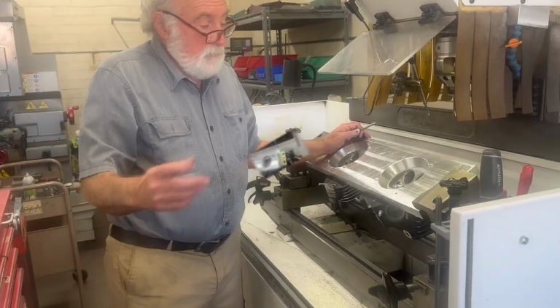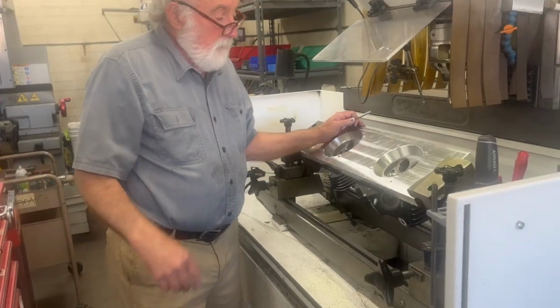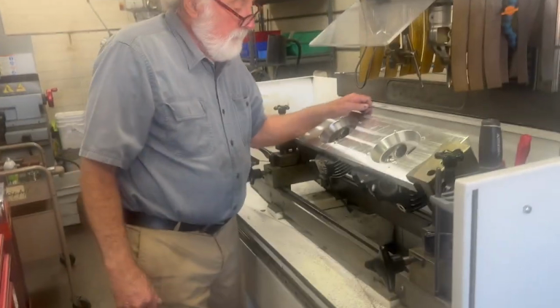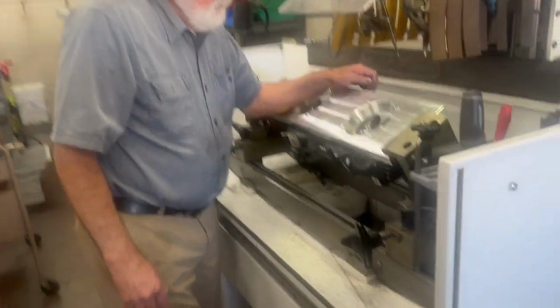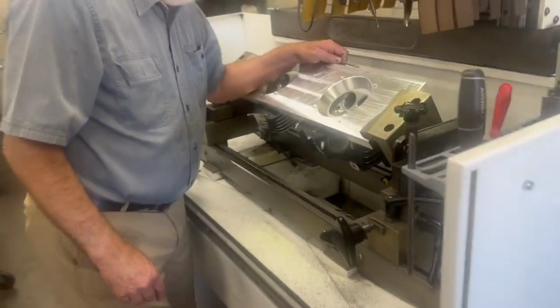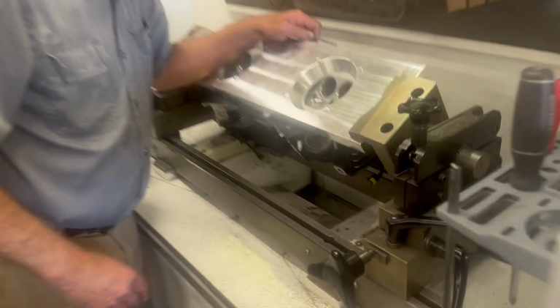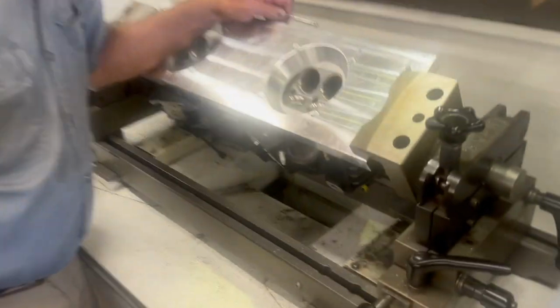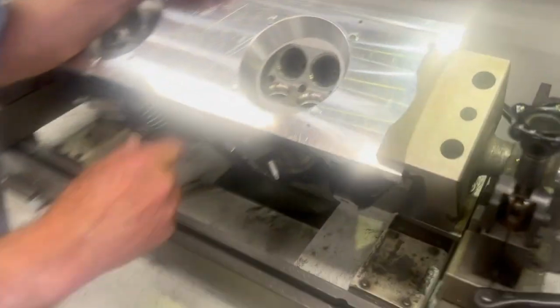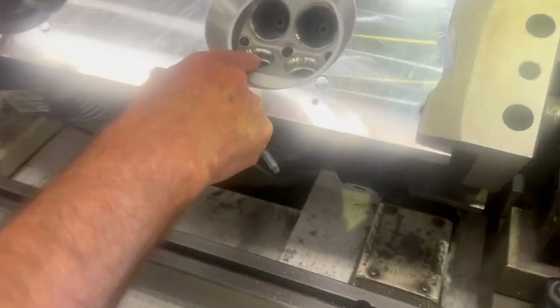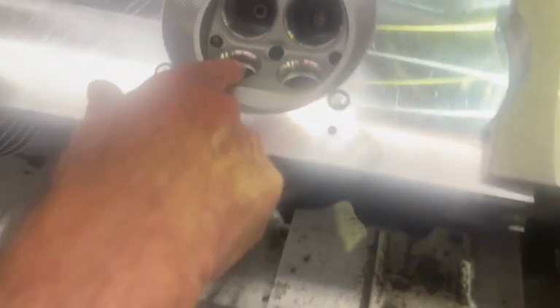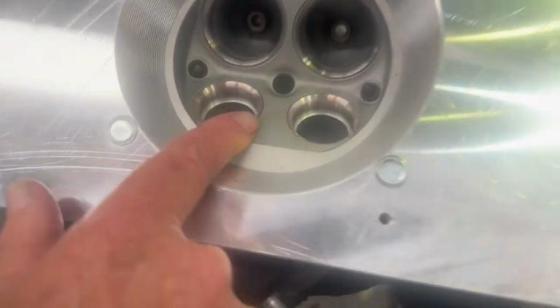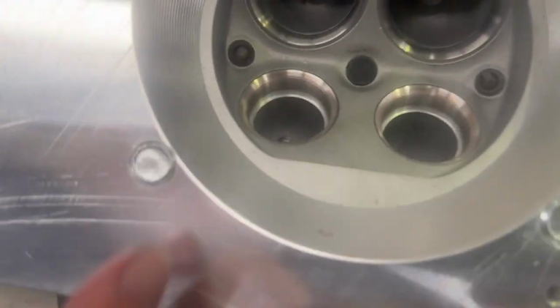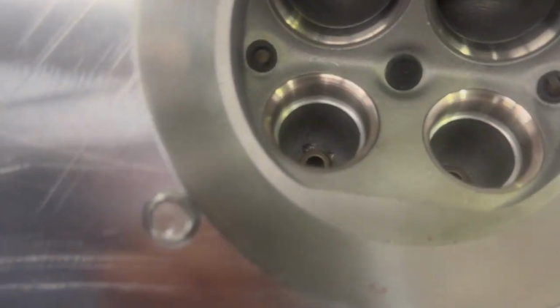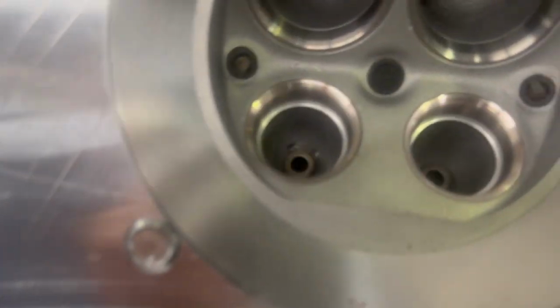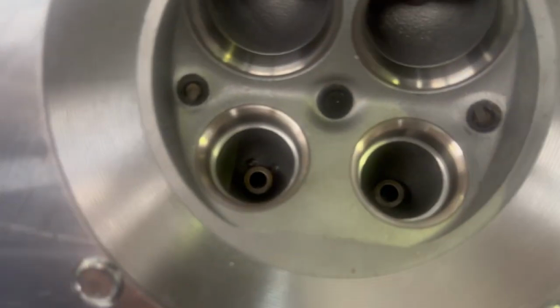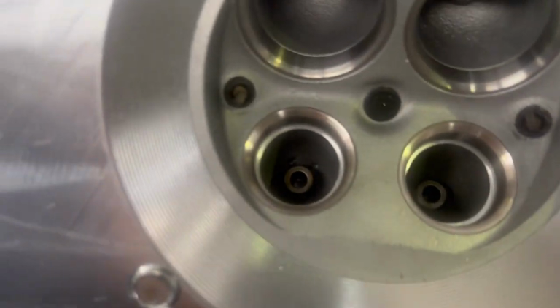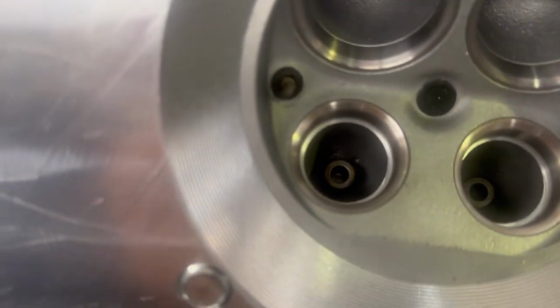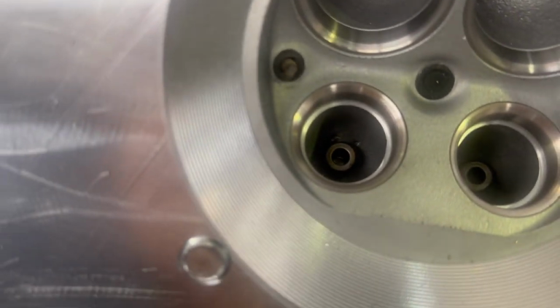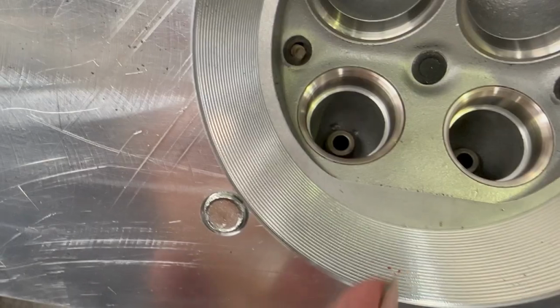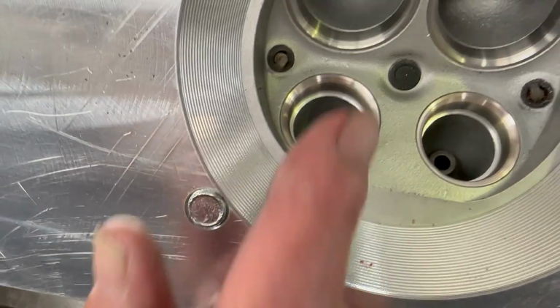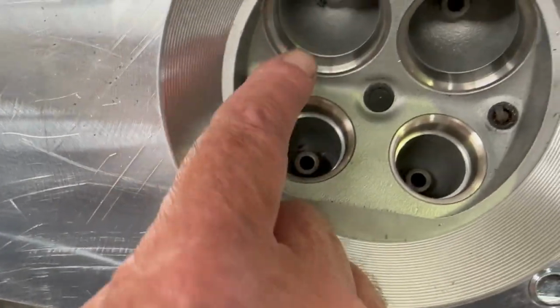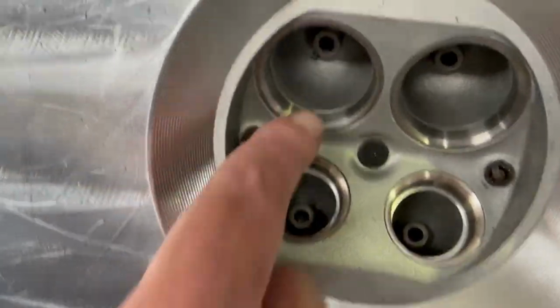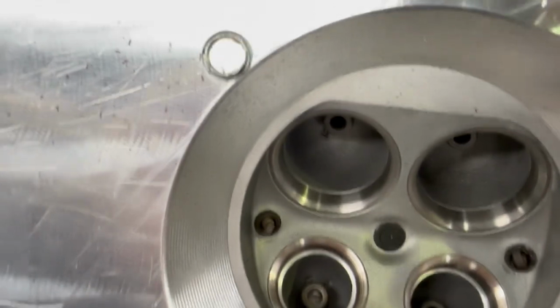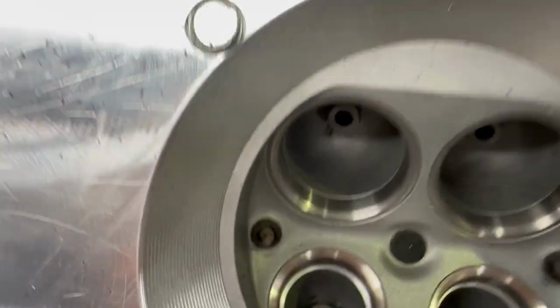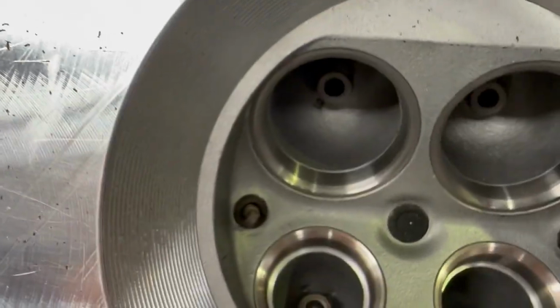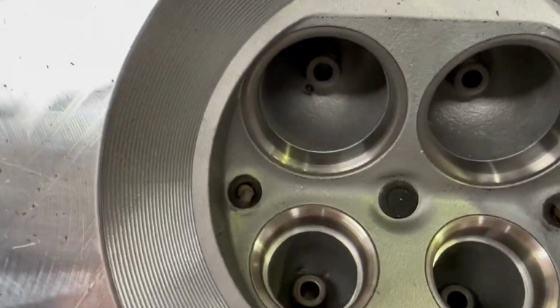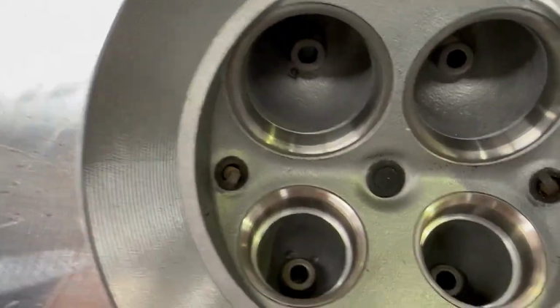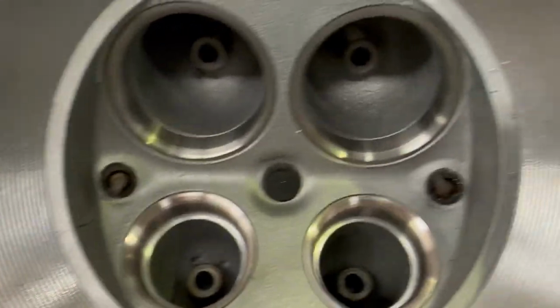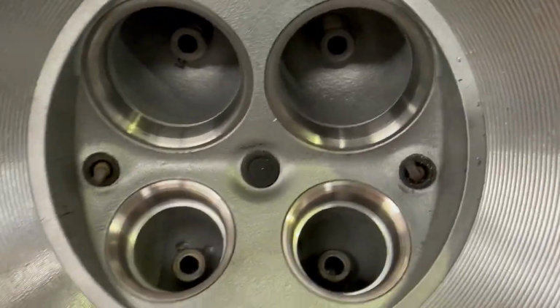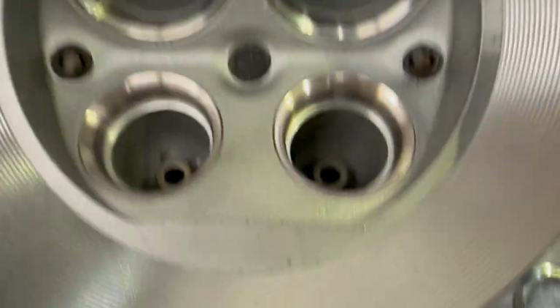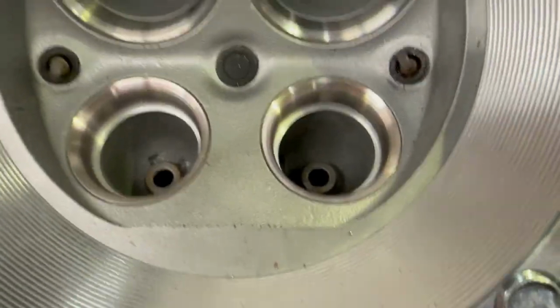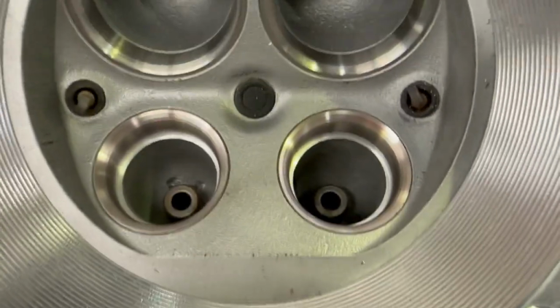Come on over here — you can look at it, you can see the valve job, and see how we've got a nice radius, and look at the angles here on the intake and how well they are.